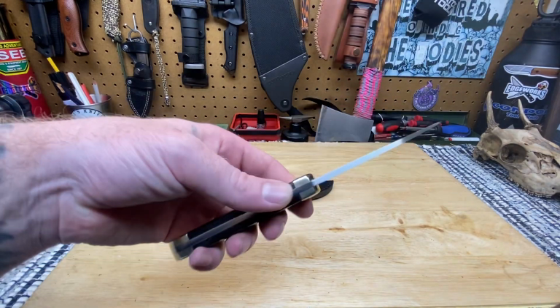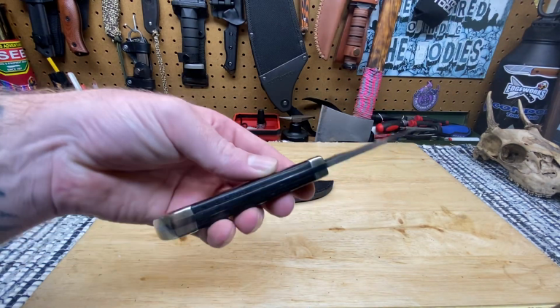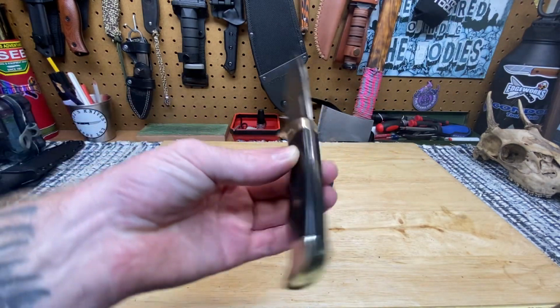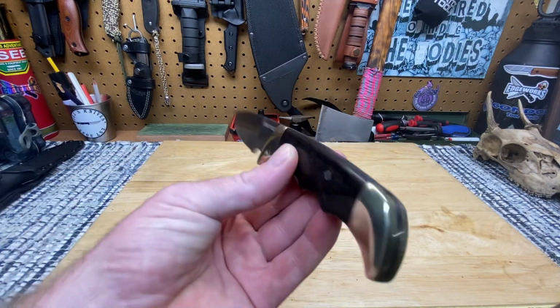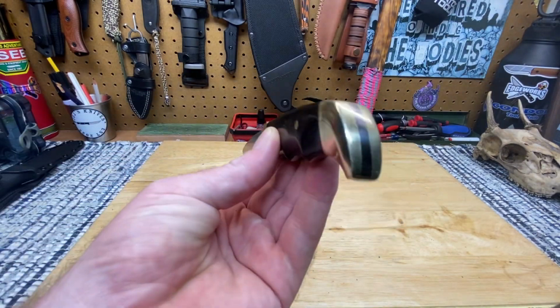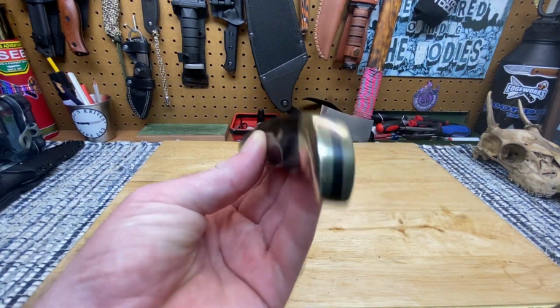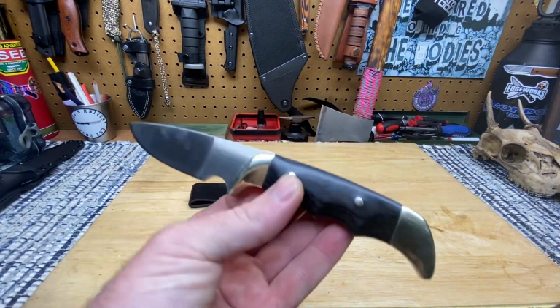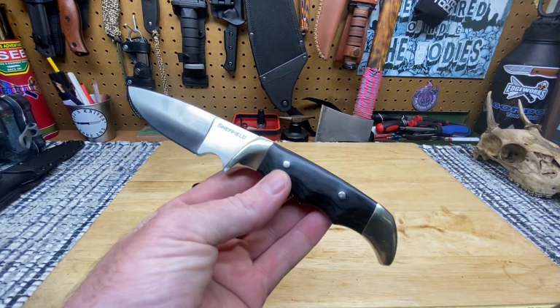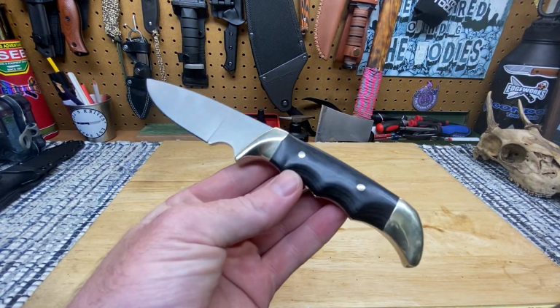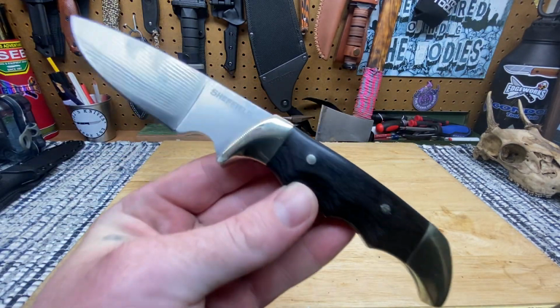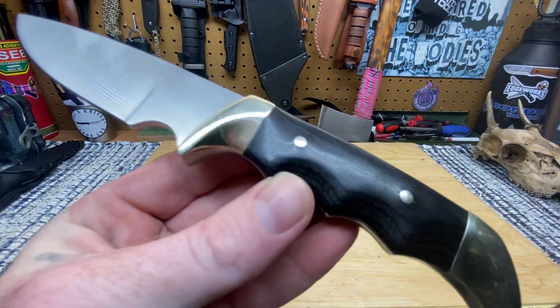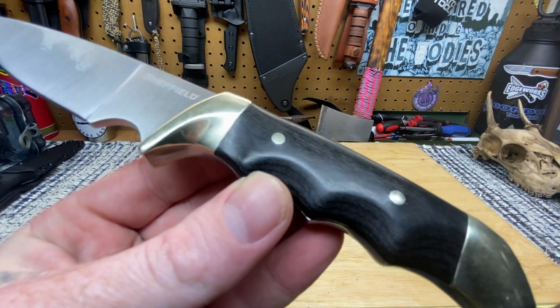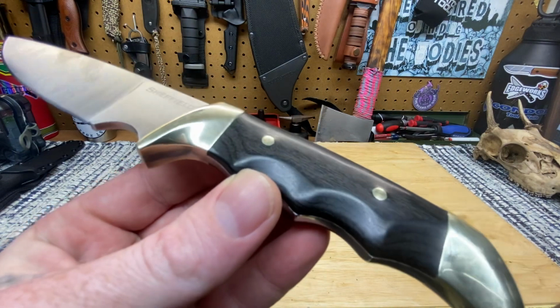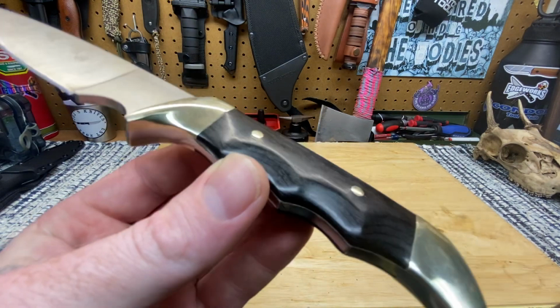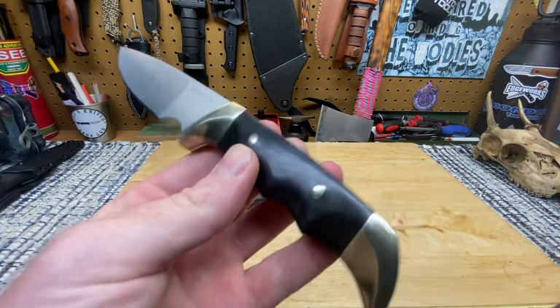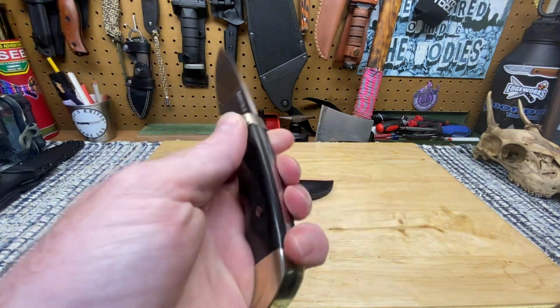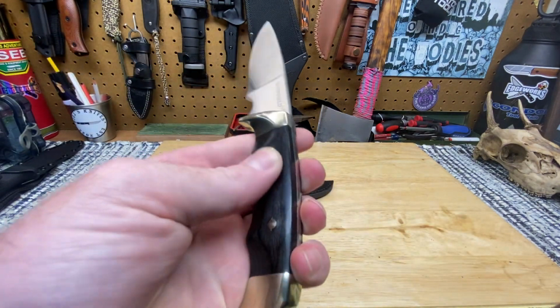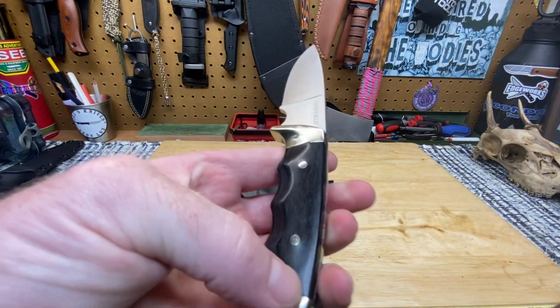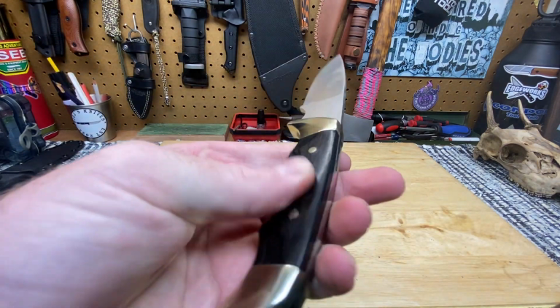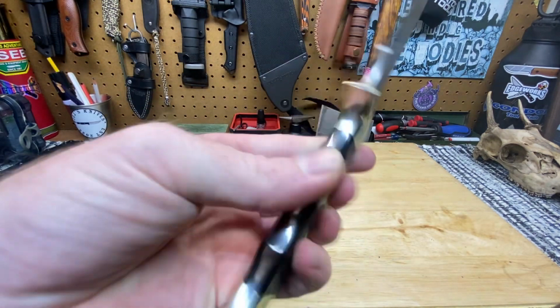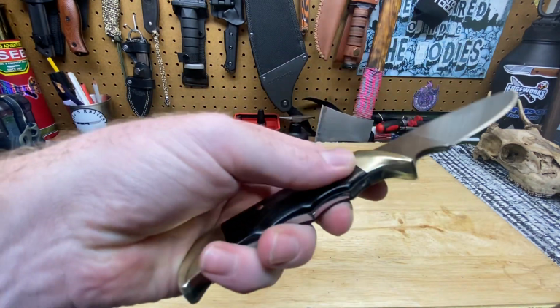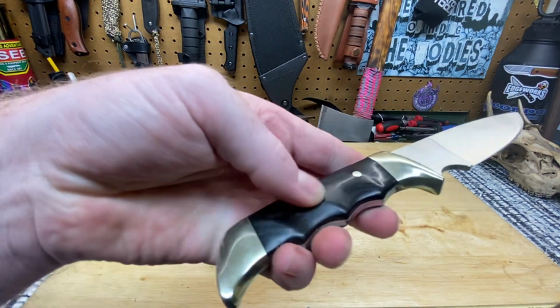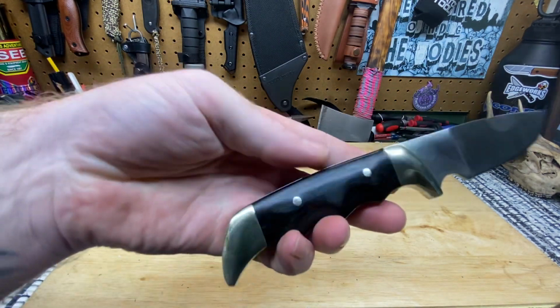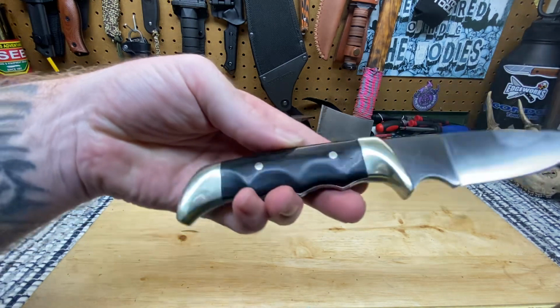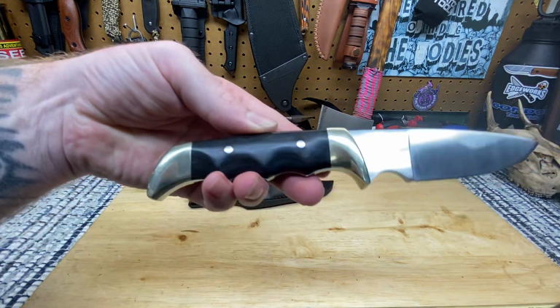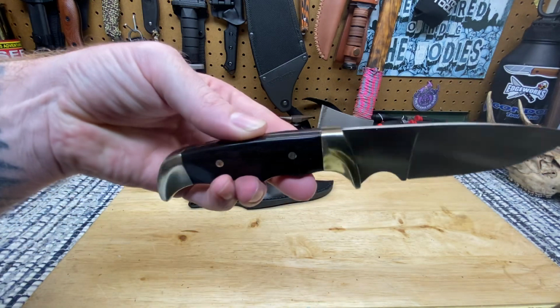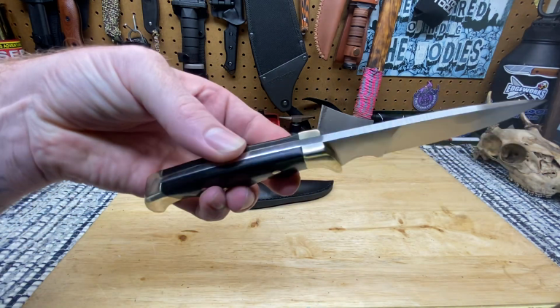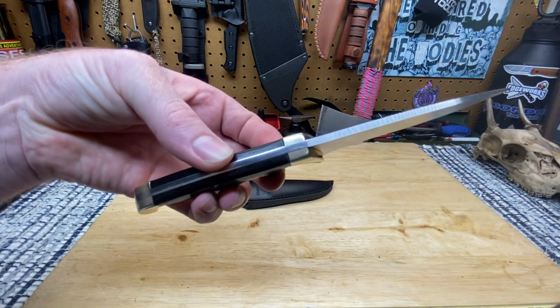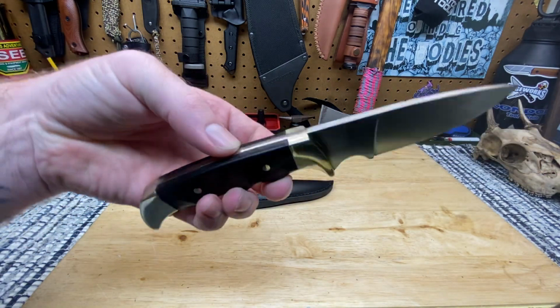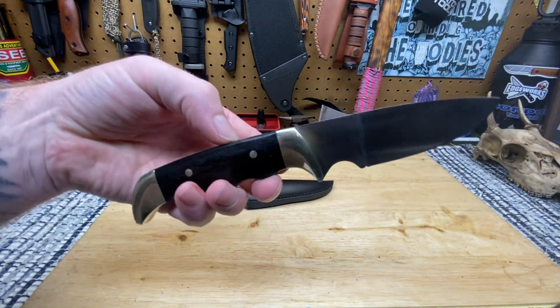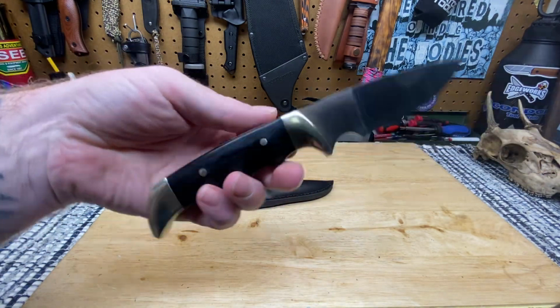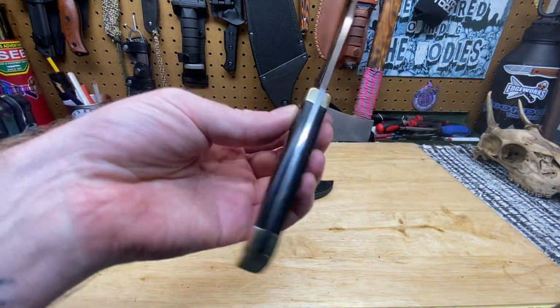It's a full tang knife — look at the pins in there, looking good. Sanded down nice, you don't even know they're there. That's awesome. This is a good knife, I can't wait to use it — I'm gonna hard use it.